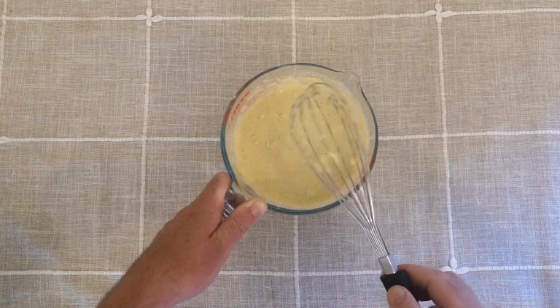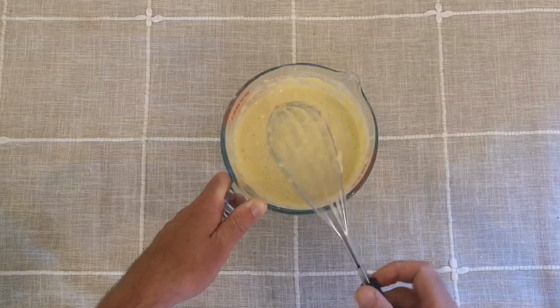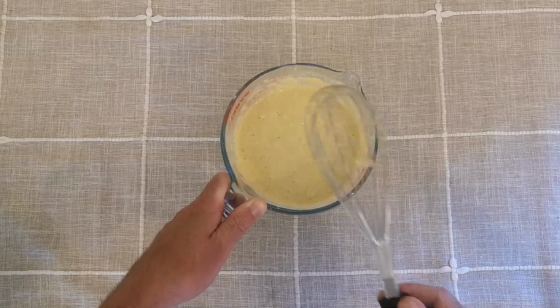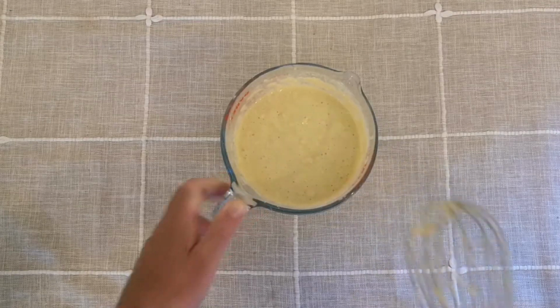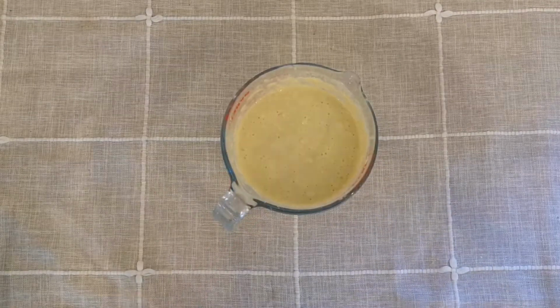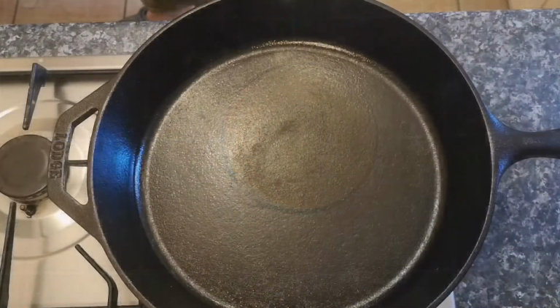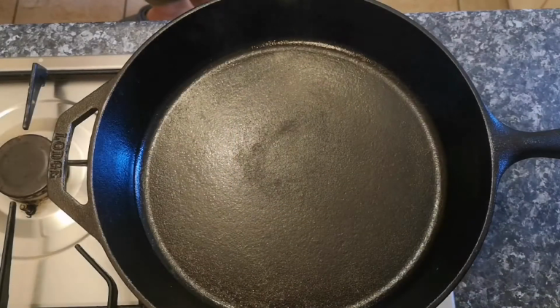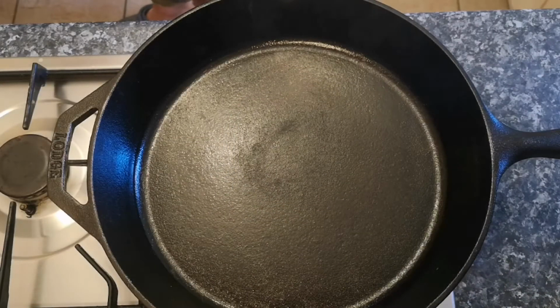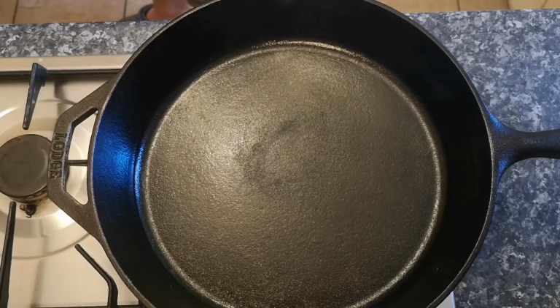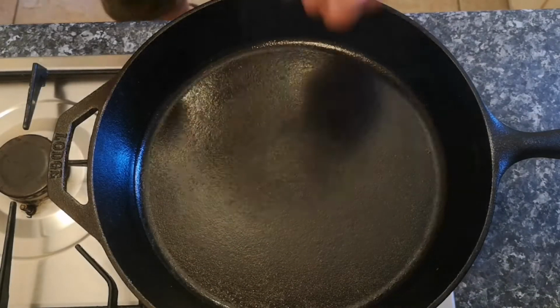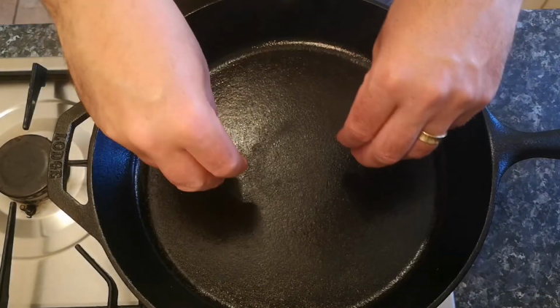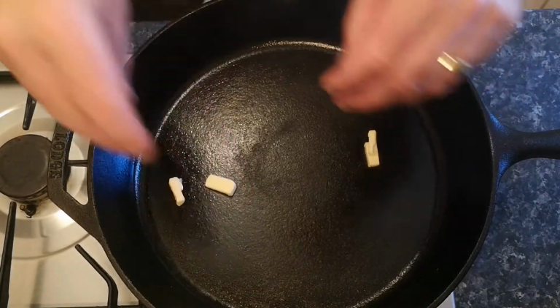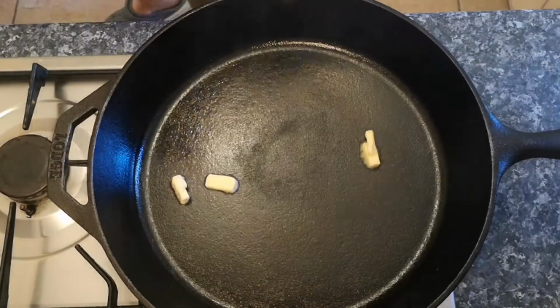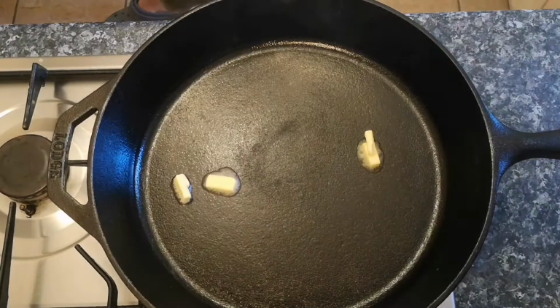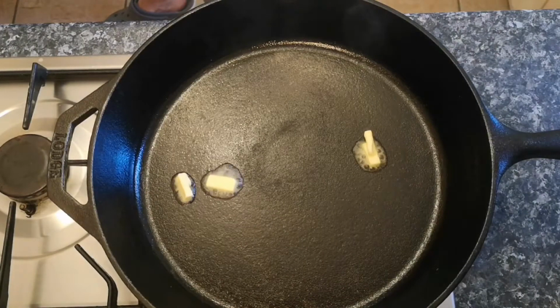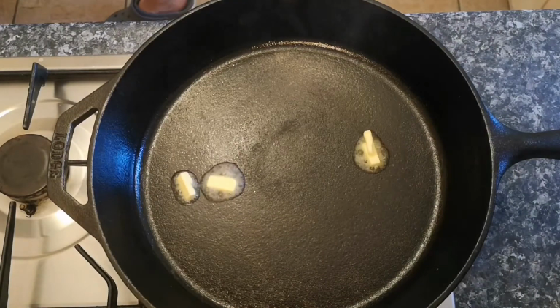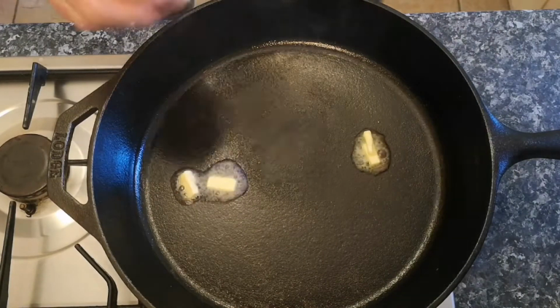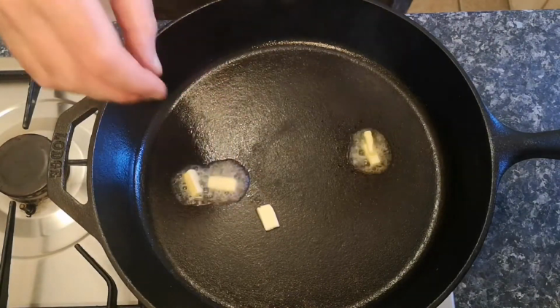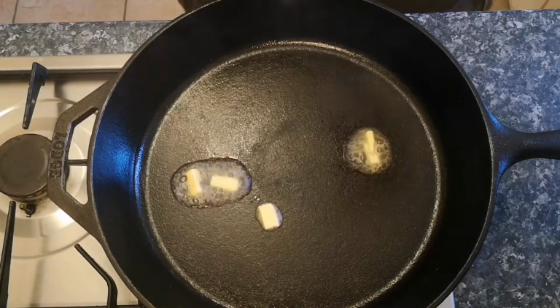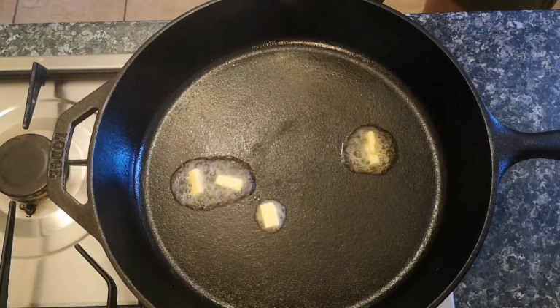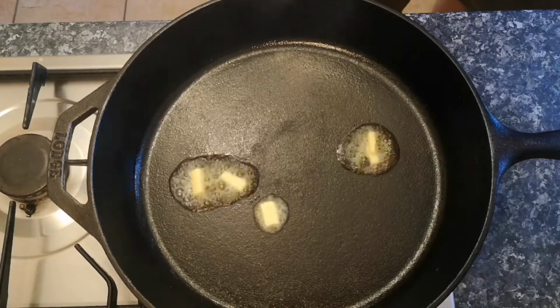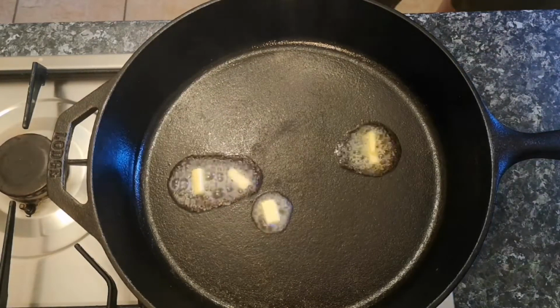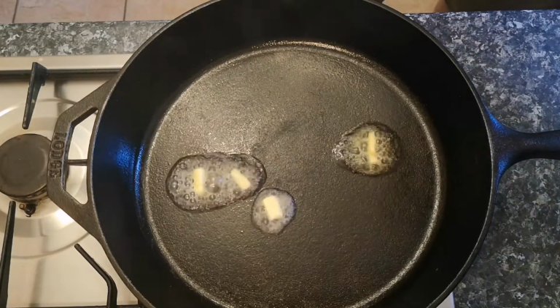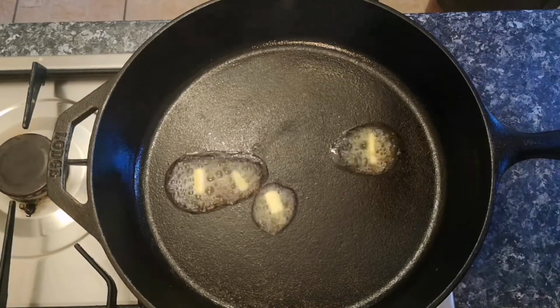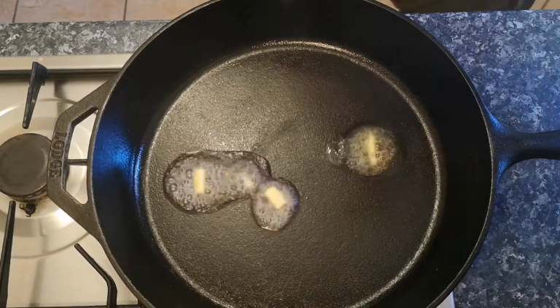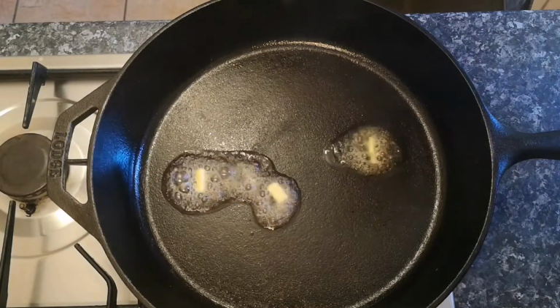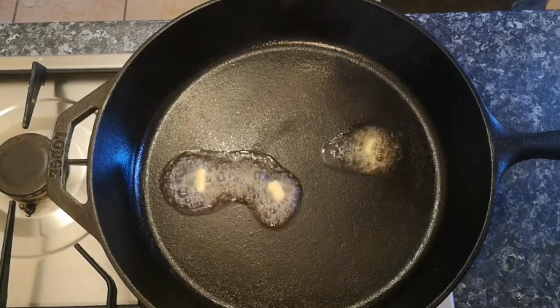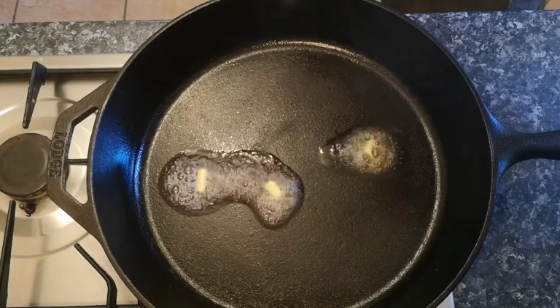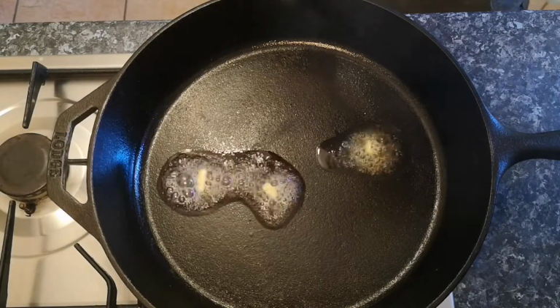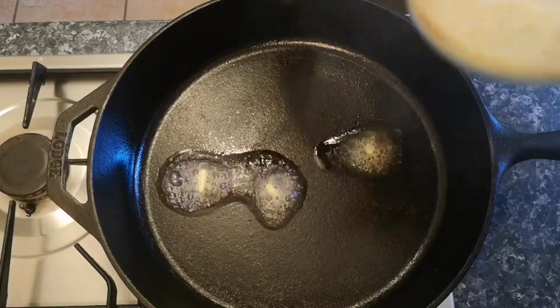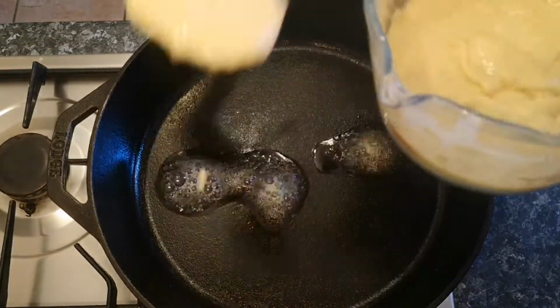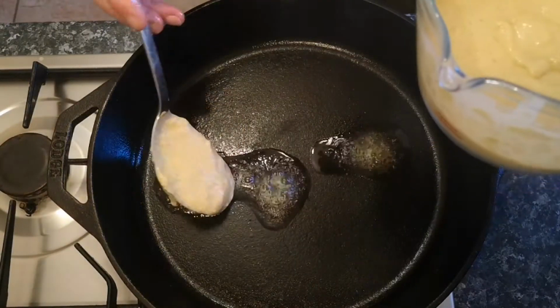The next step is tip number two: let the batter rest for around 15 minutes before you begin to cook. This will give the baking powder time to react with the other ingredients, and after 15 minutes or so it should have filled with bubbles and look almost as if it's begun to go fizzy.